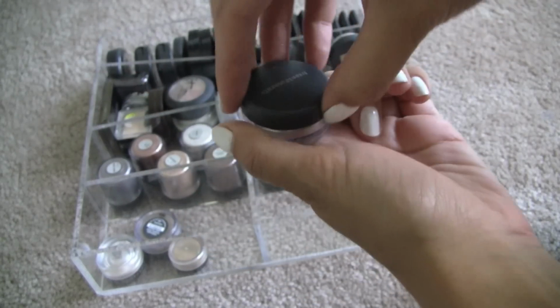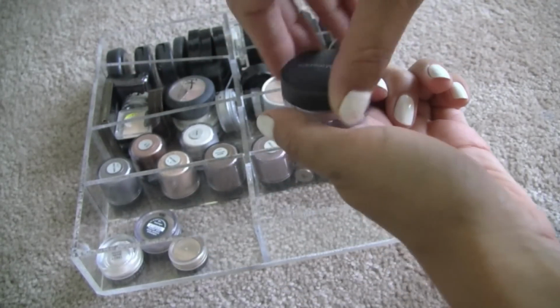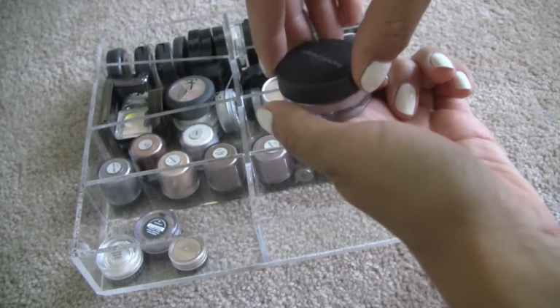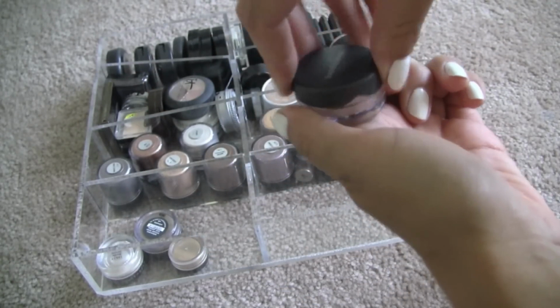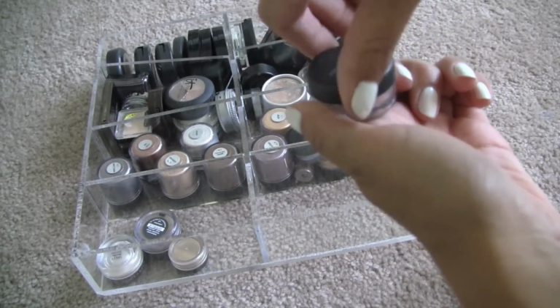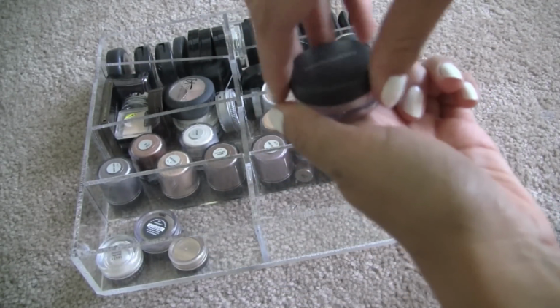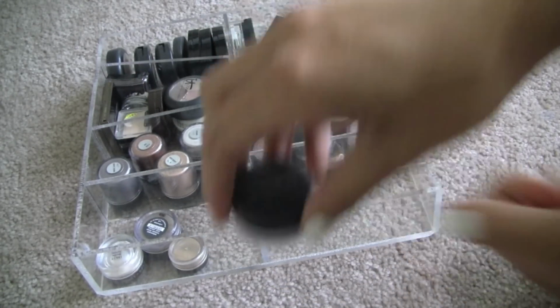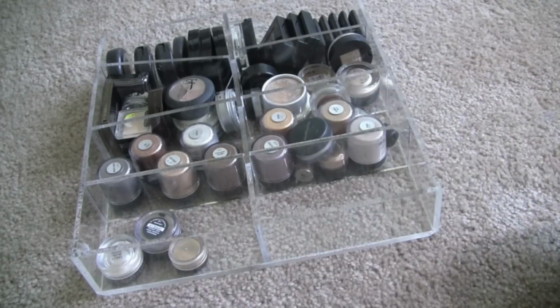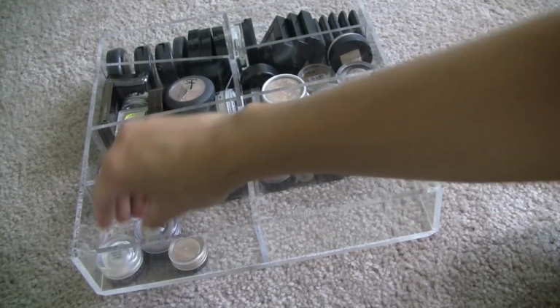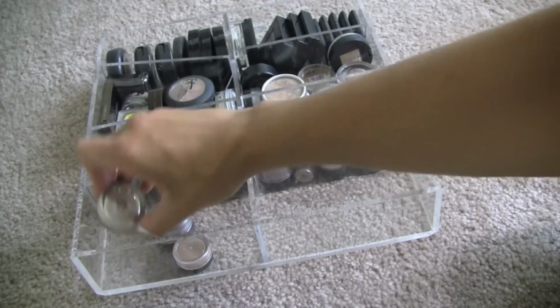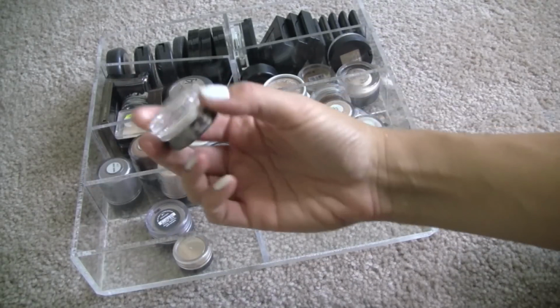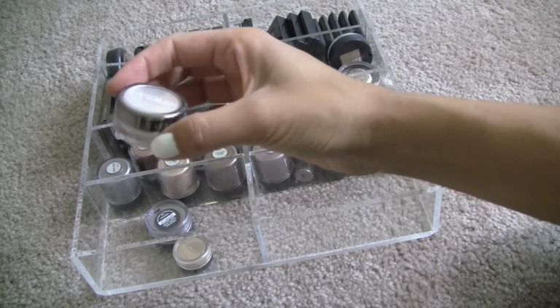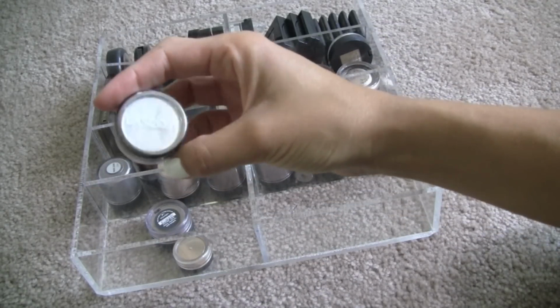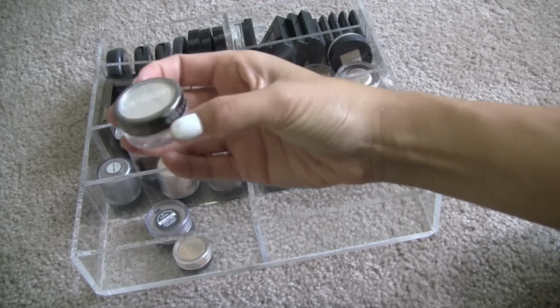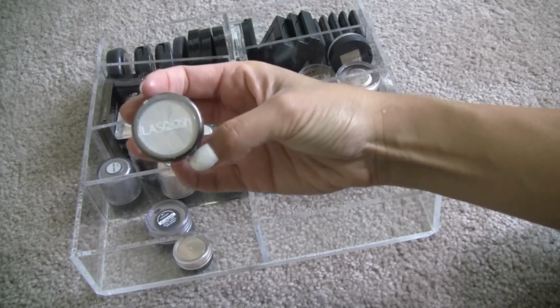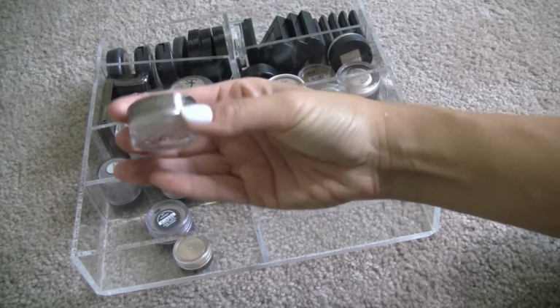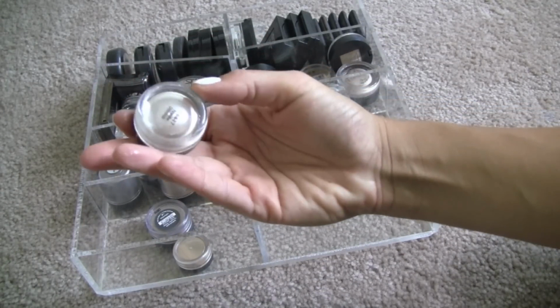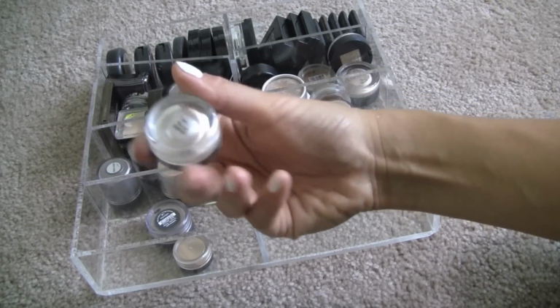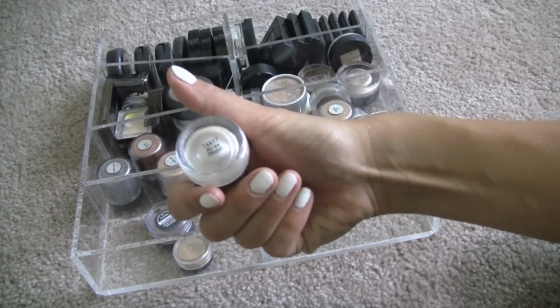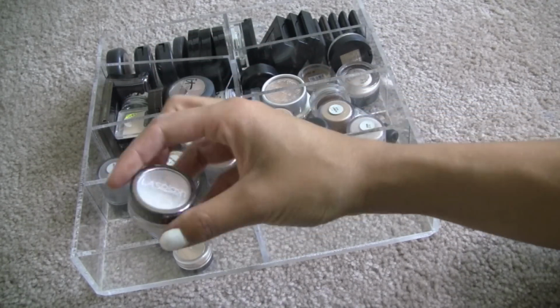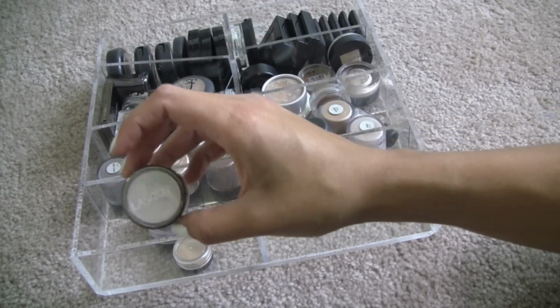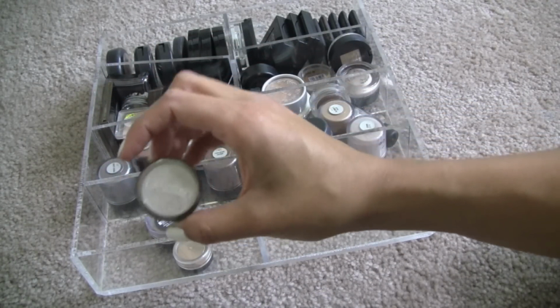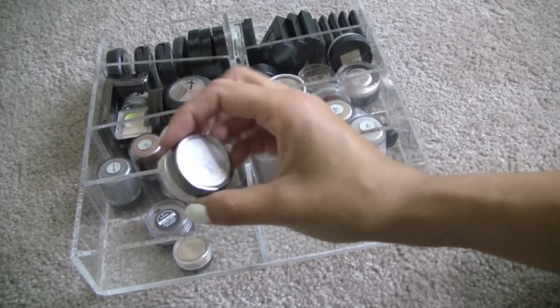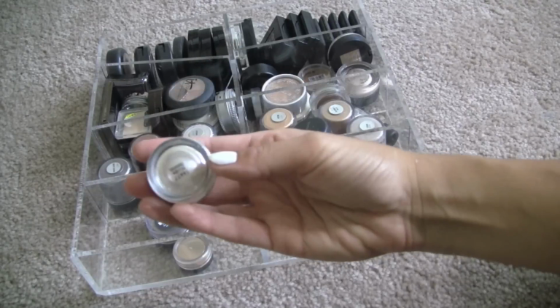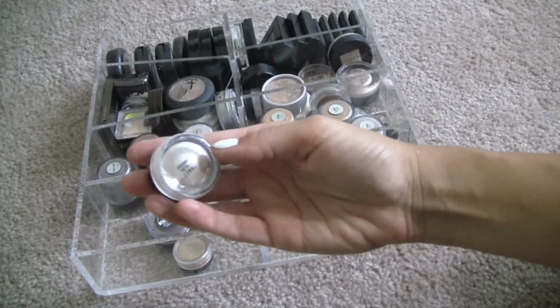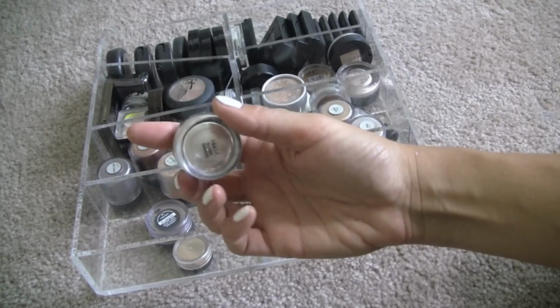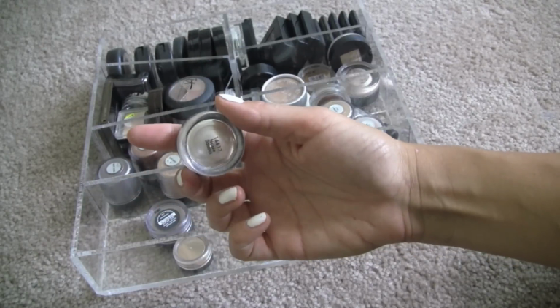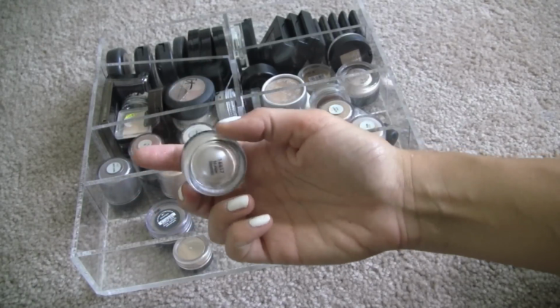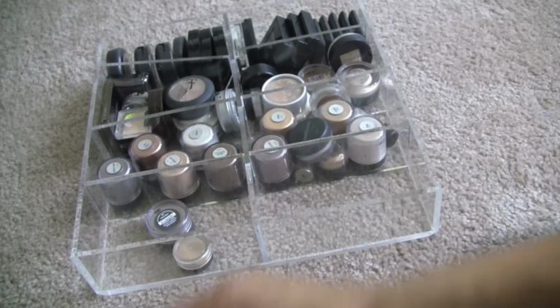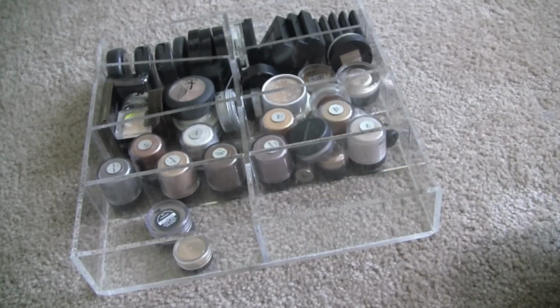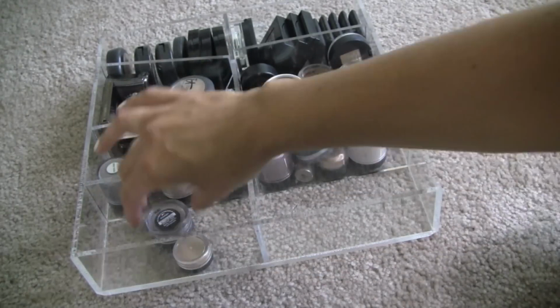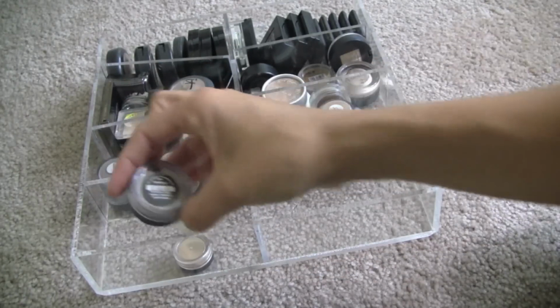I don't ever wear pink eyeshadow, and if I do, it's like the lightest pink ever. This is by L.A. Splash, and it's a glitter in Nude Diamonds. I'm not even going to open it because it'll probably be a hot mess all over my carpet. I'm going to put this in my discard pile.